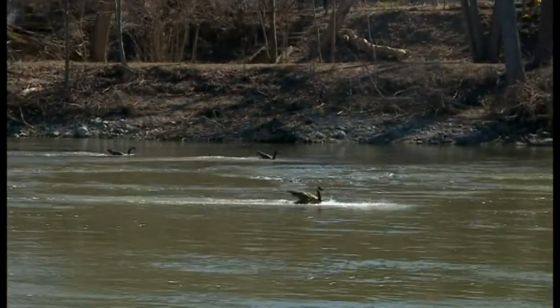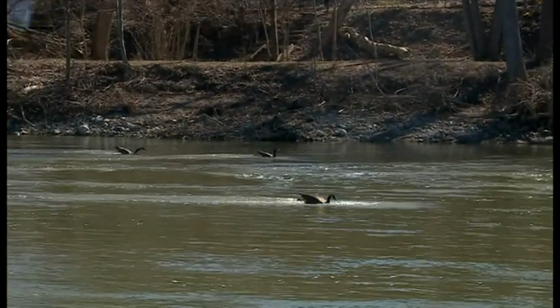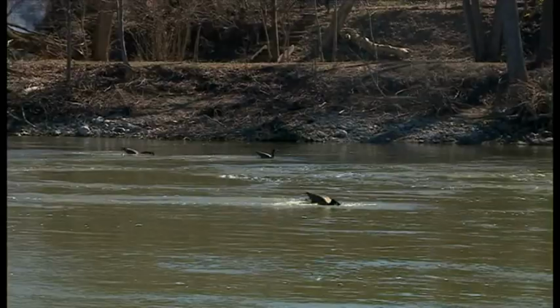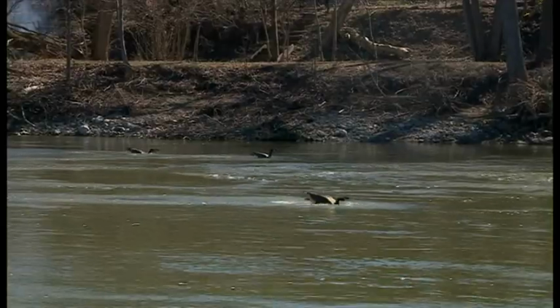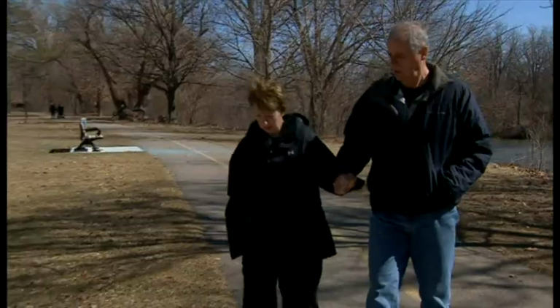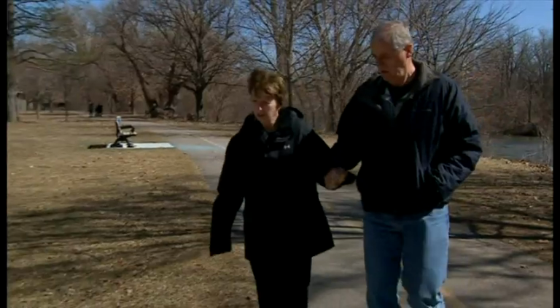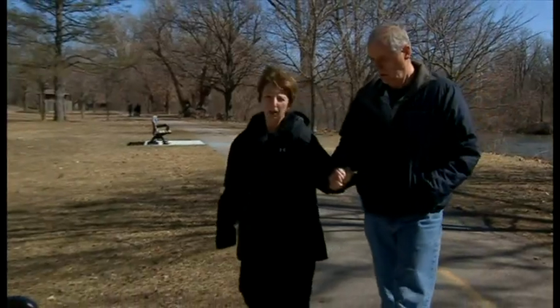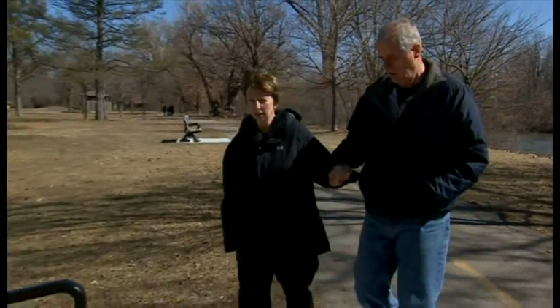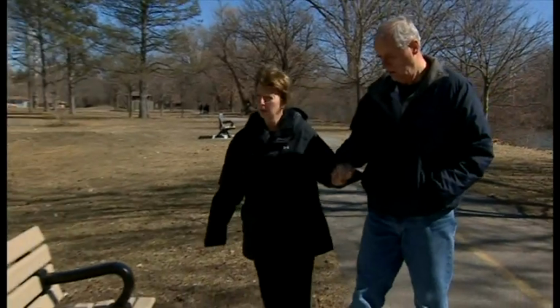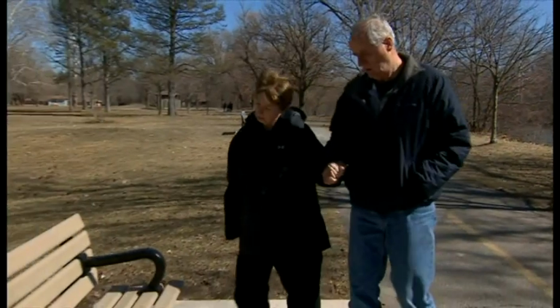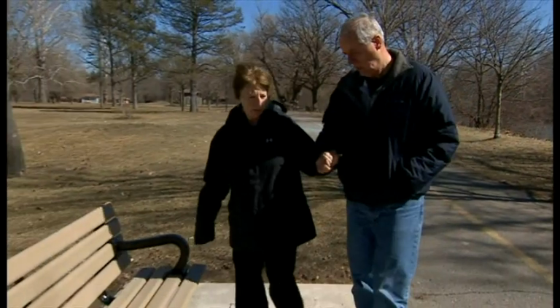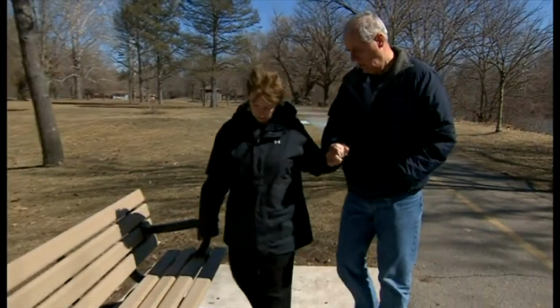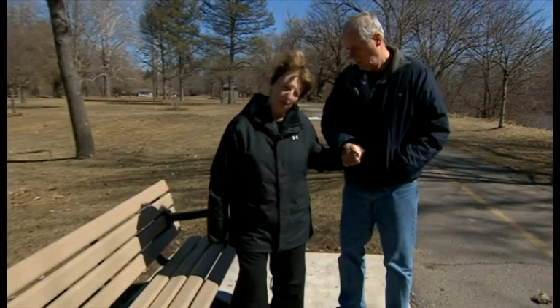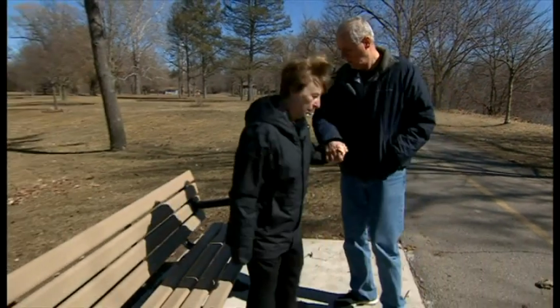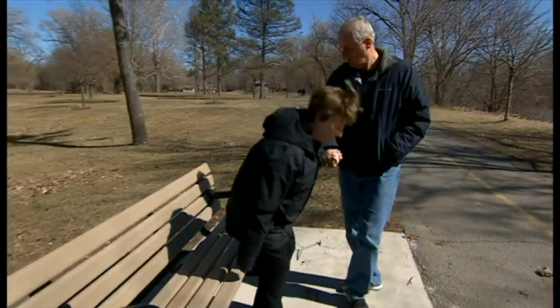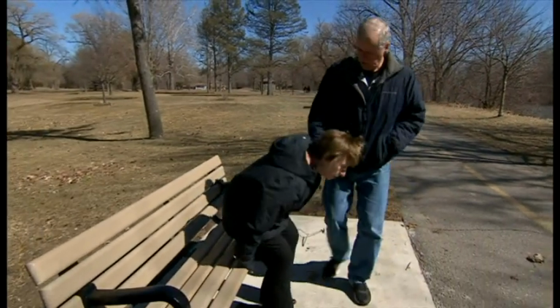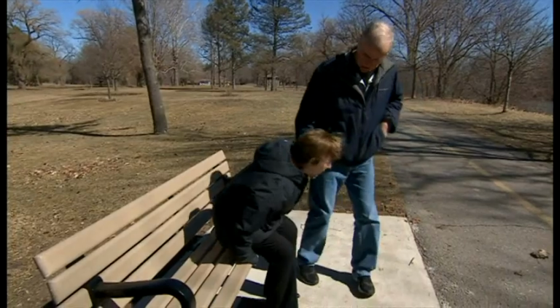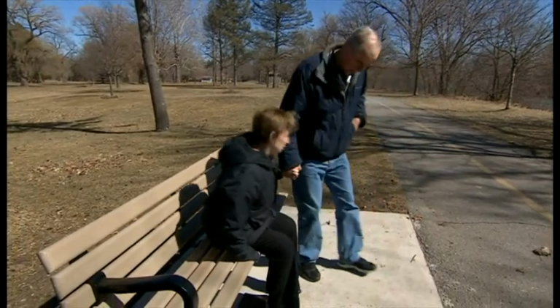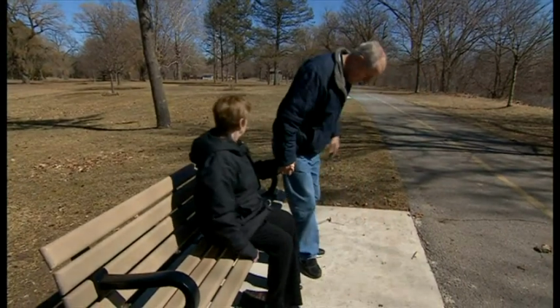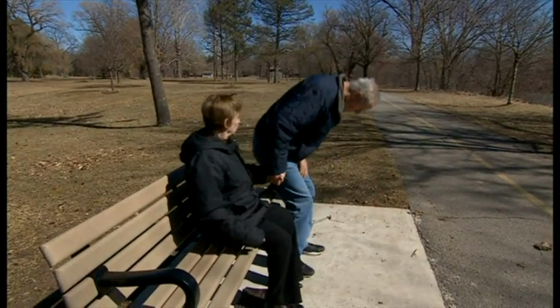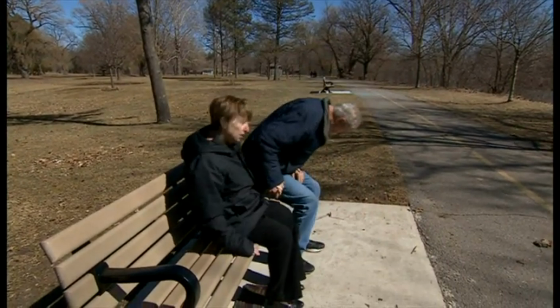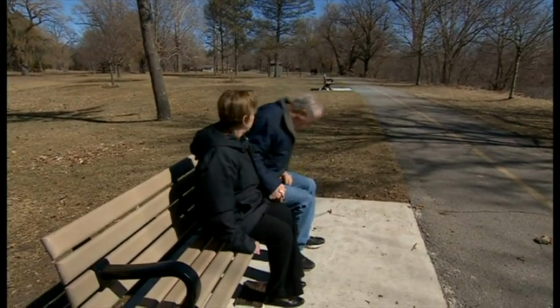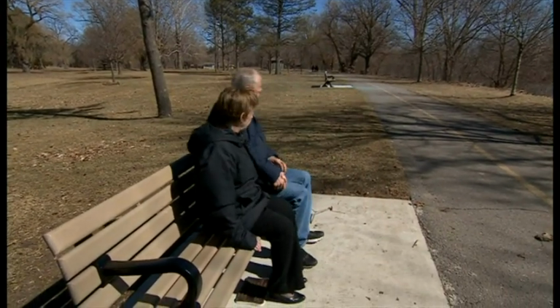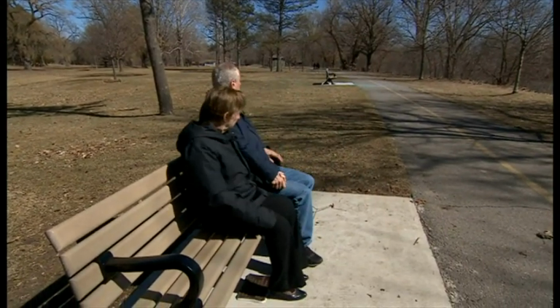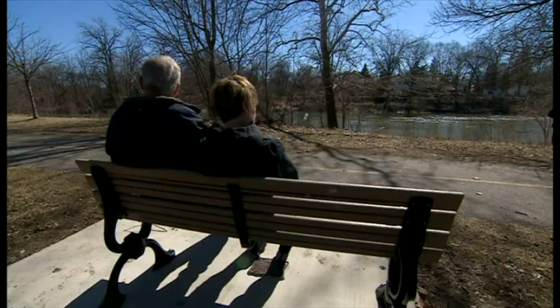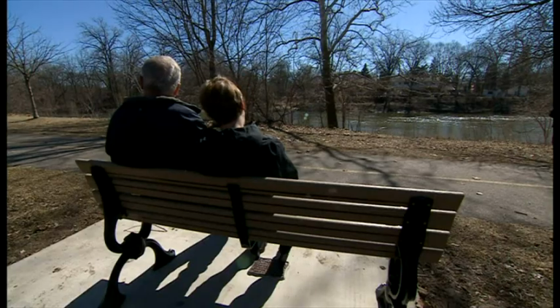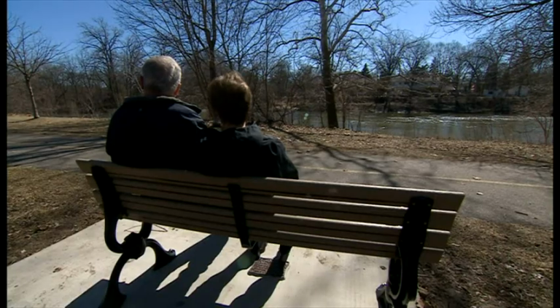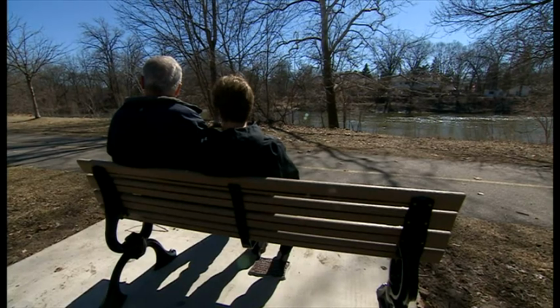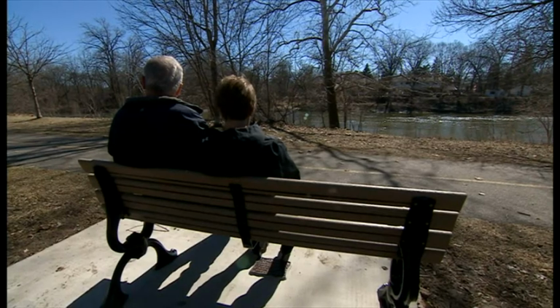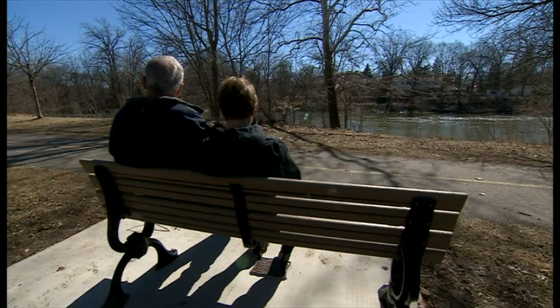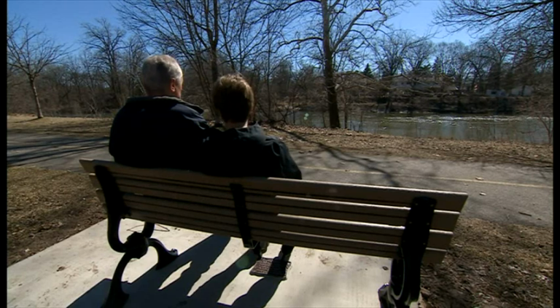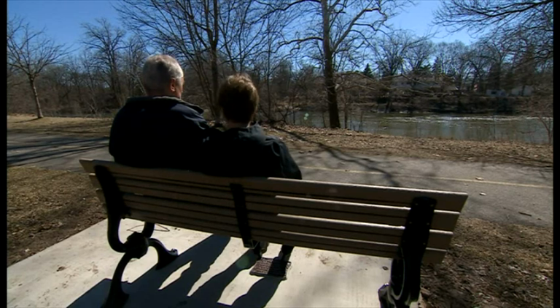Gail is confident that her improvement will continue and that she'll be able to go out to the countryside with Stan more often. Pallab Ghosh, BBC News, London, Ontario.